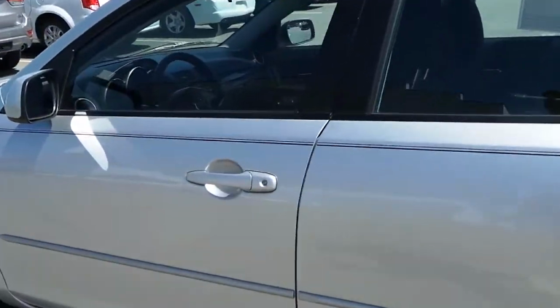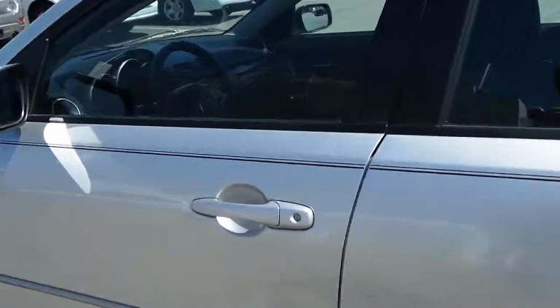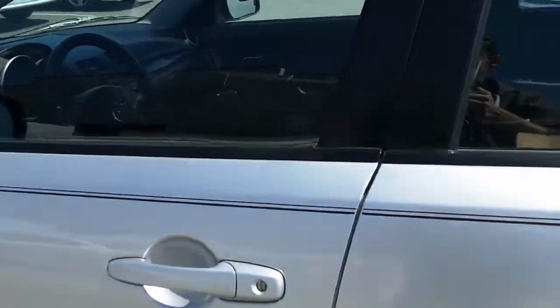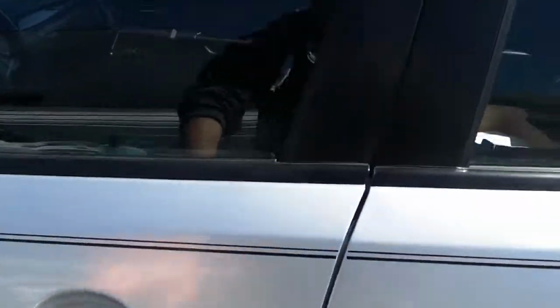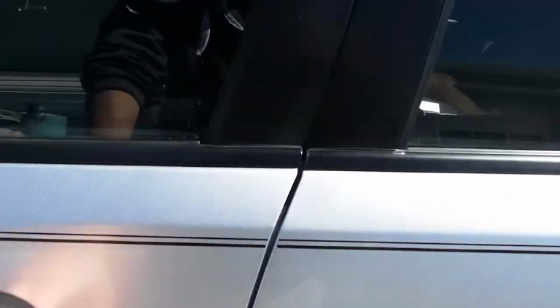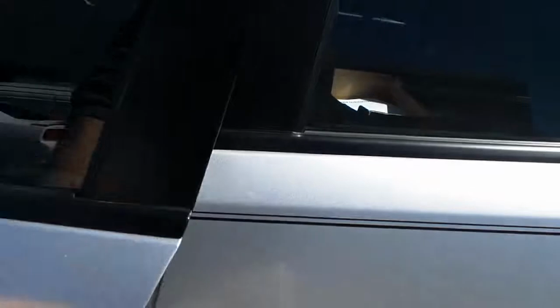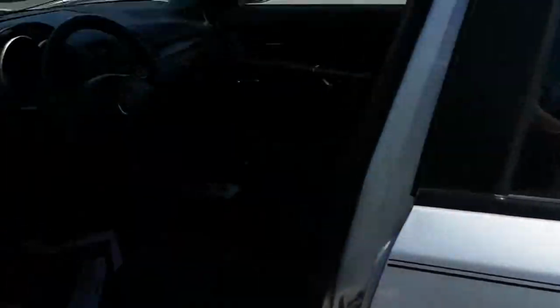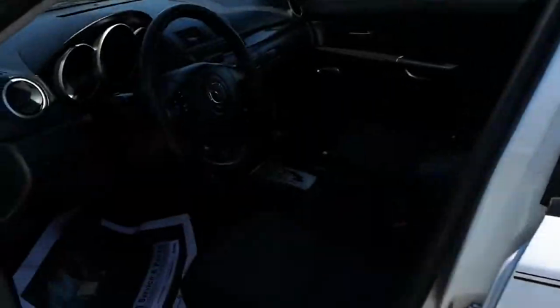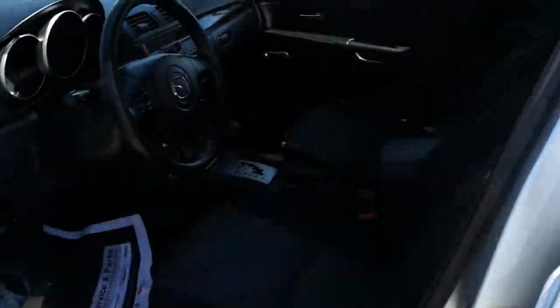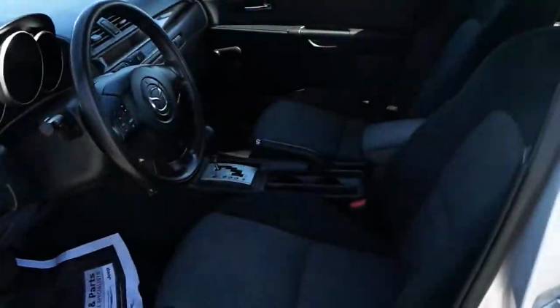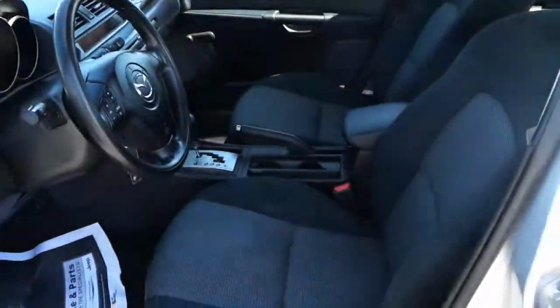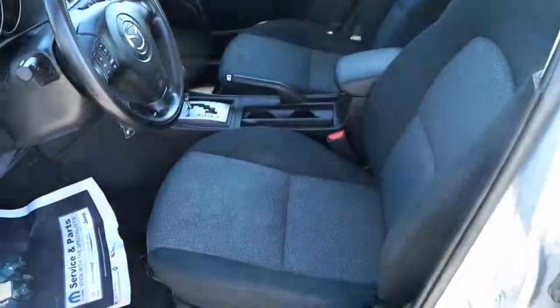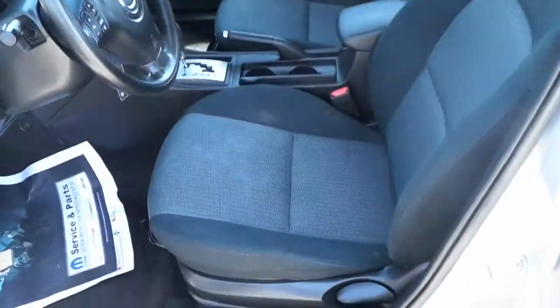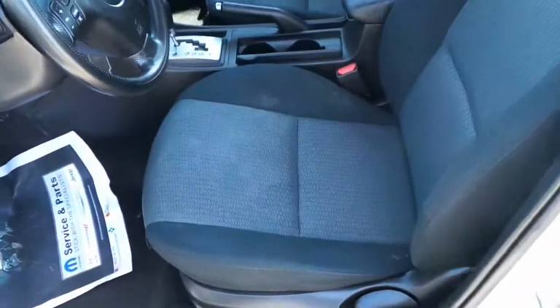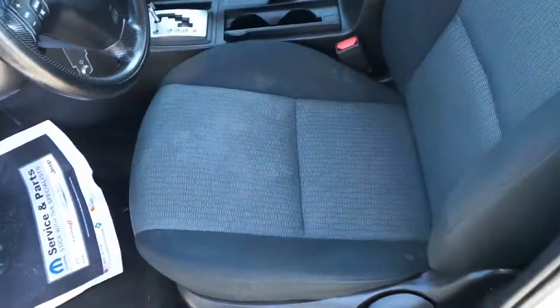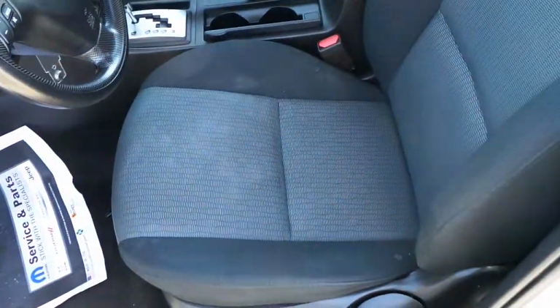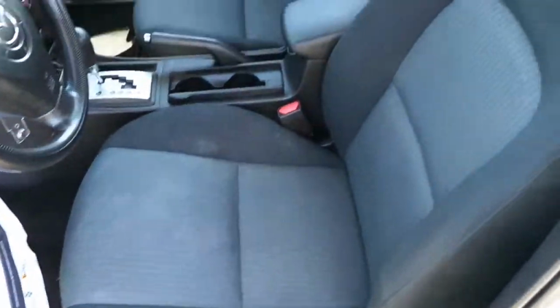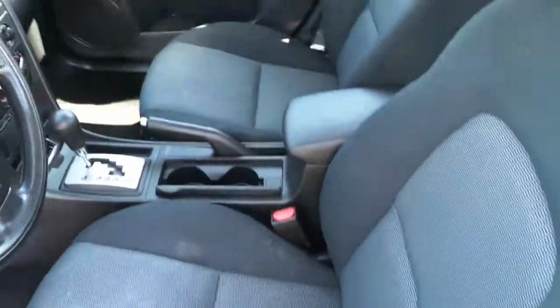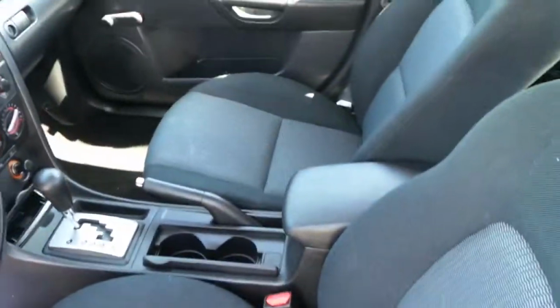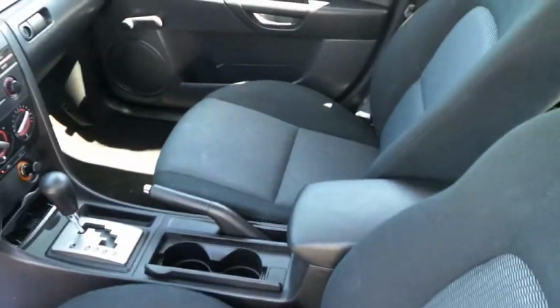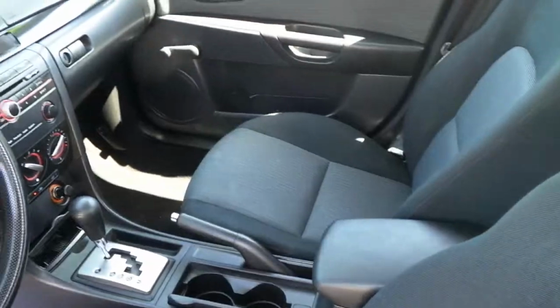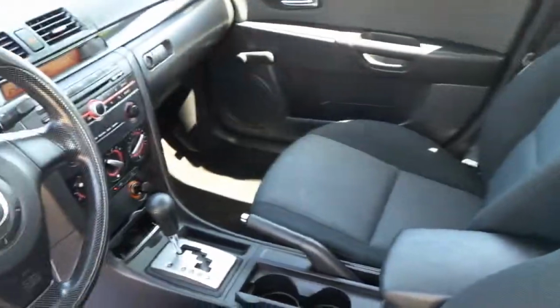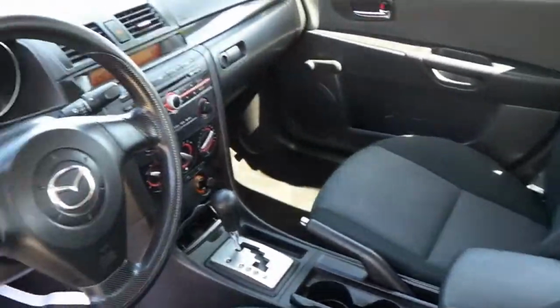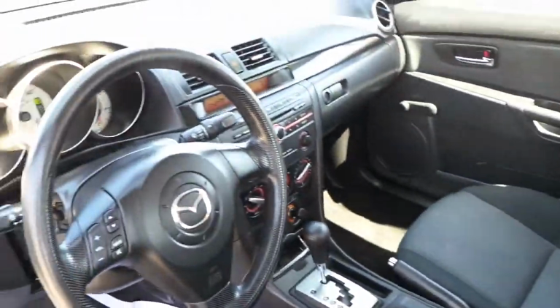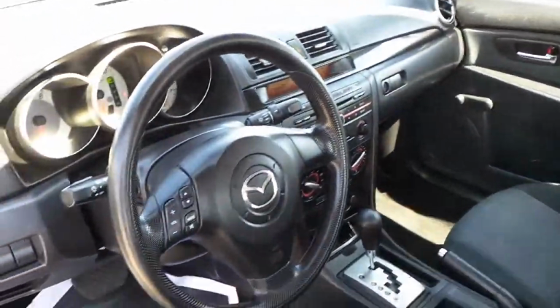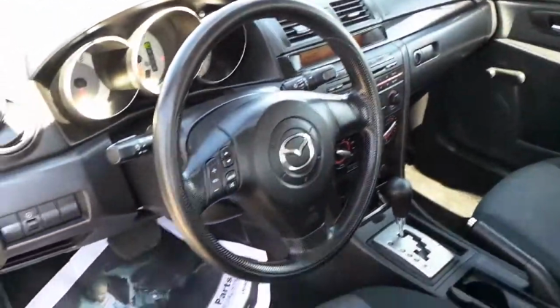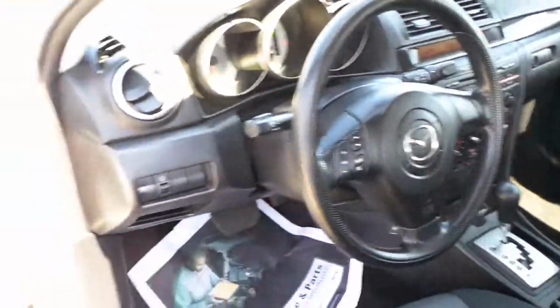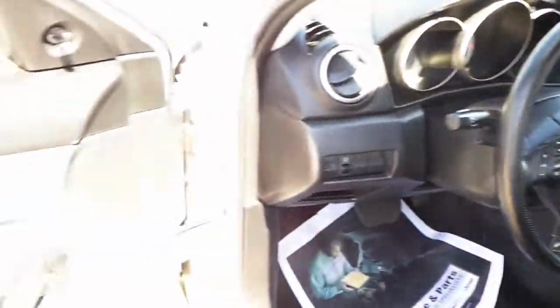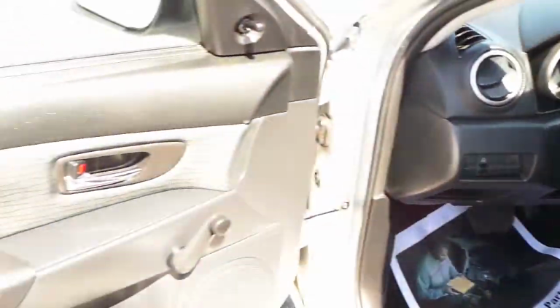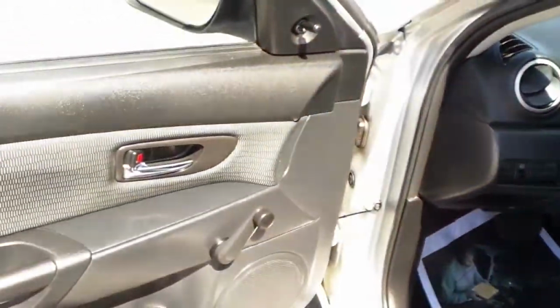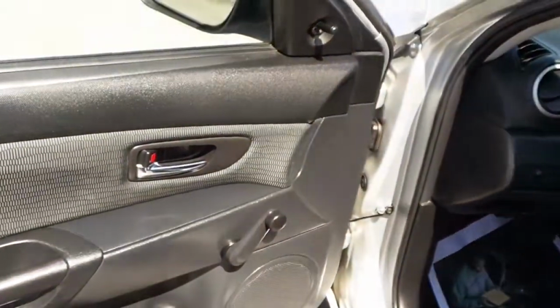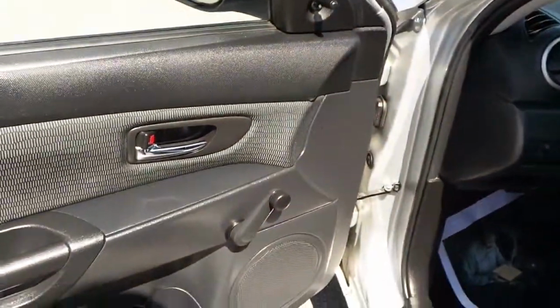This Mazda 3 has a black cloth interior — very clean. It features manual windows, locks, and mirrors.